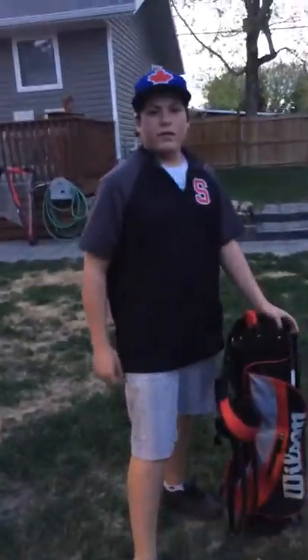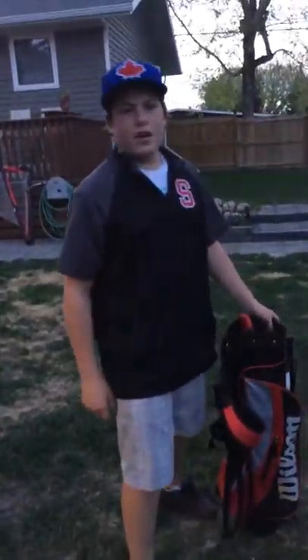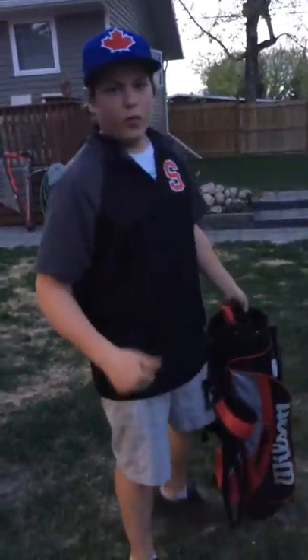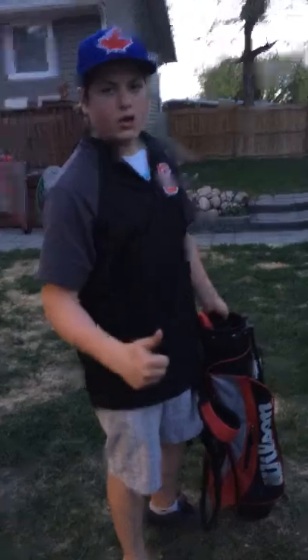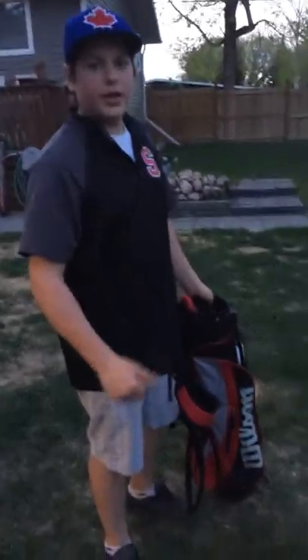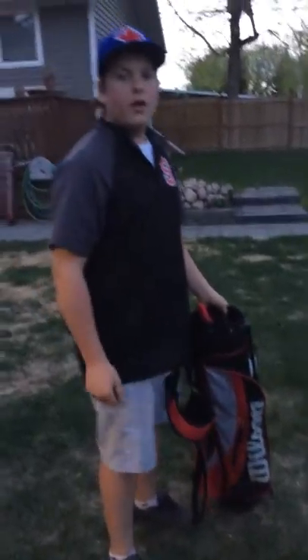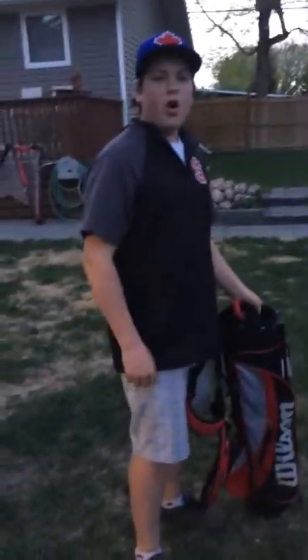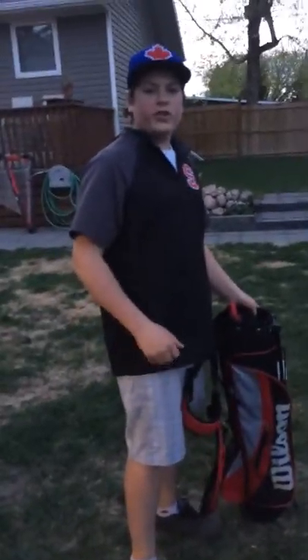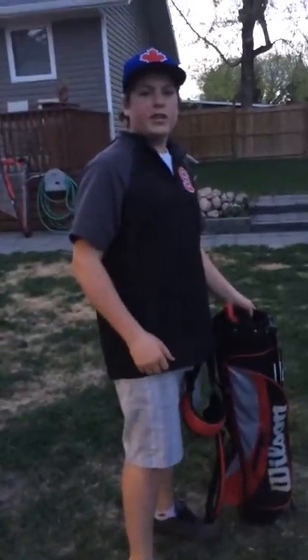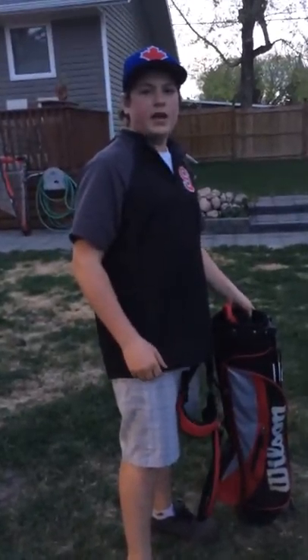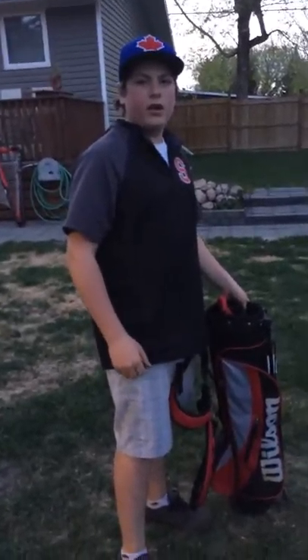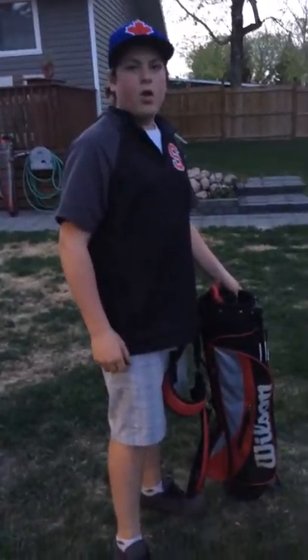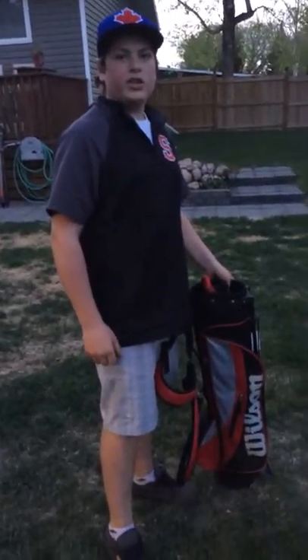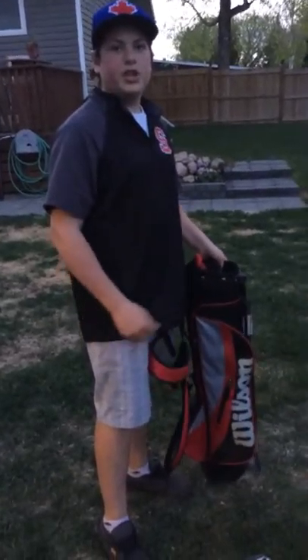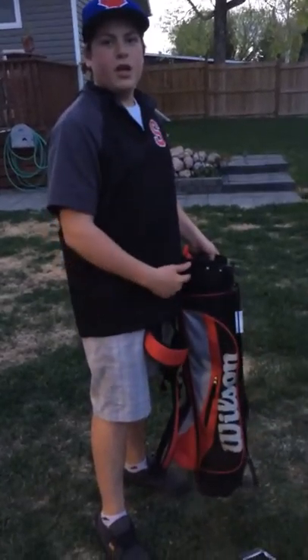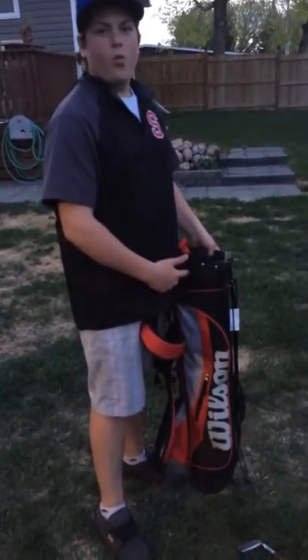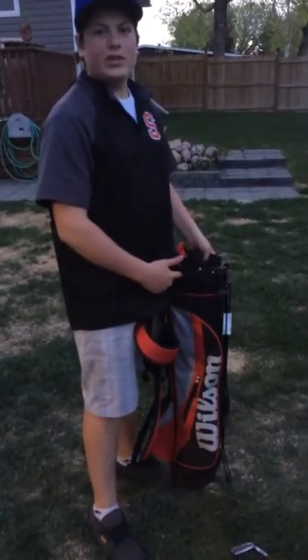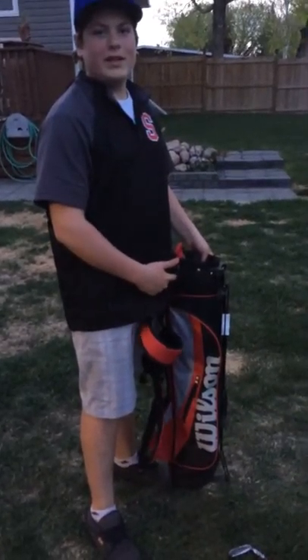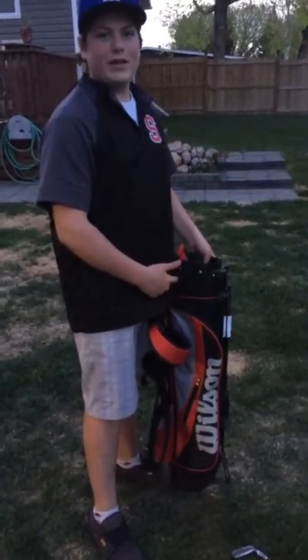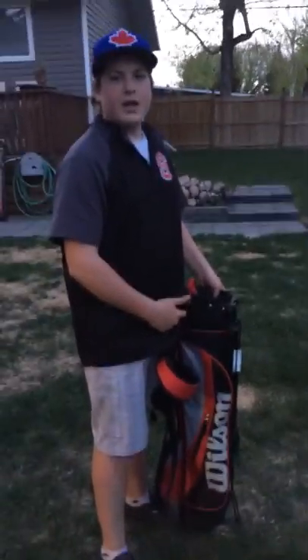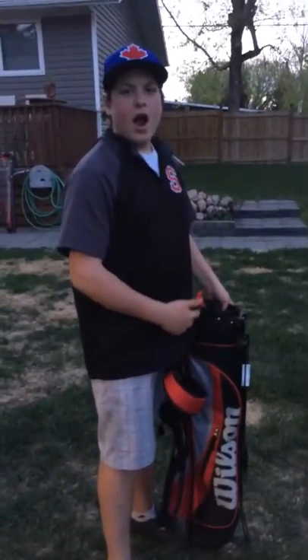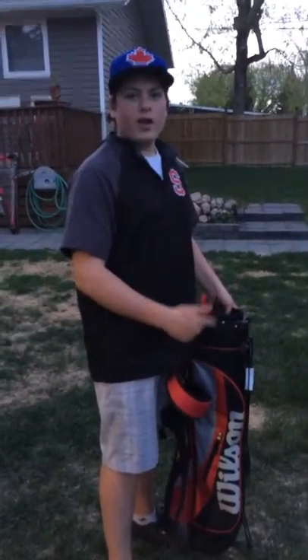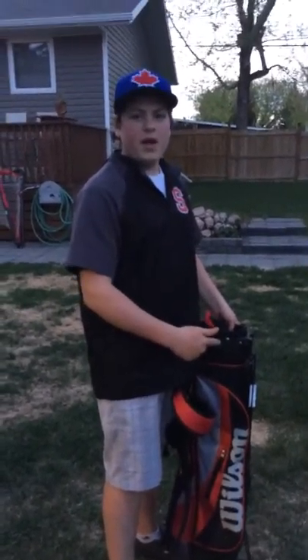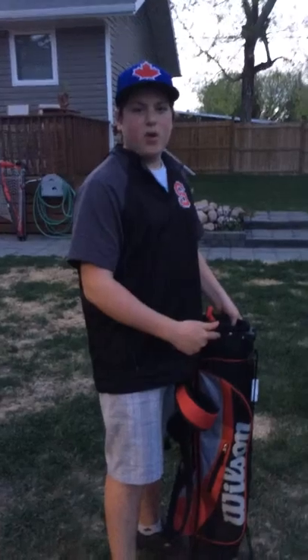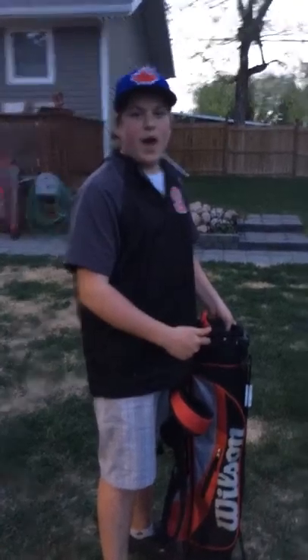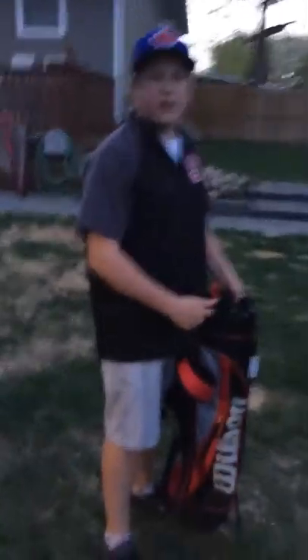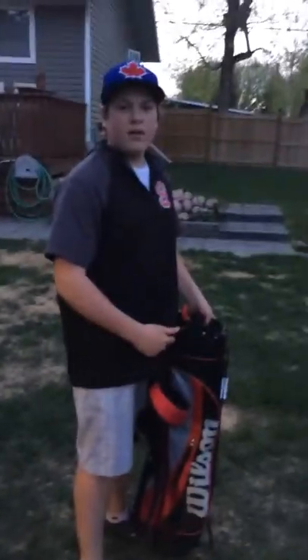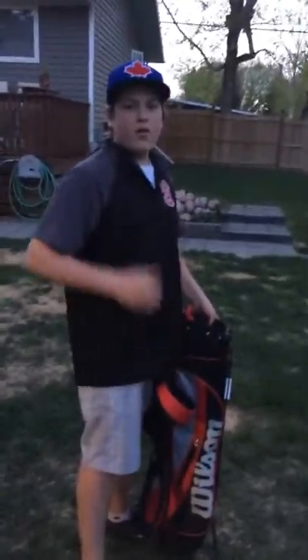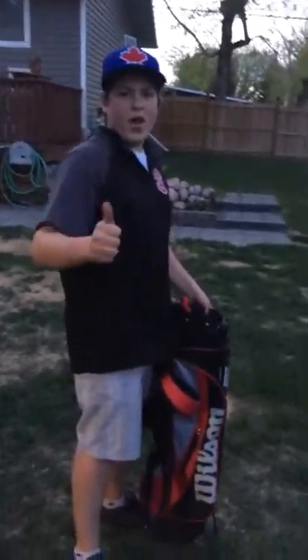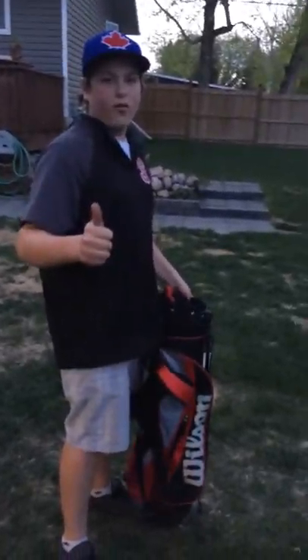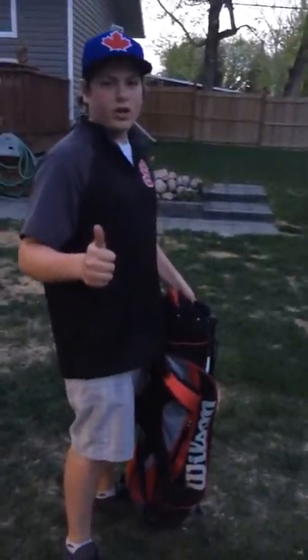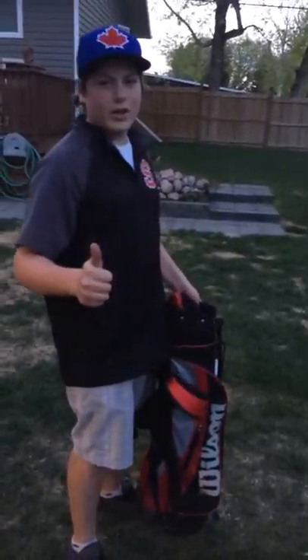Thank you for watching. Gopher69 here with the shitty Wilson series. I recommend you don't buy it. Thank you for watching.